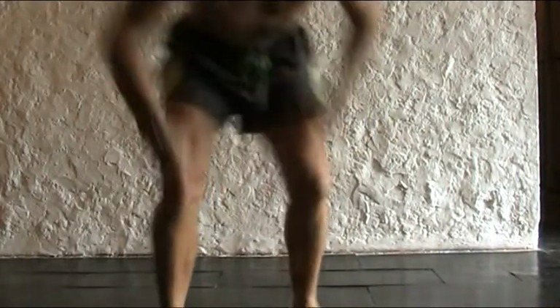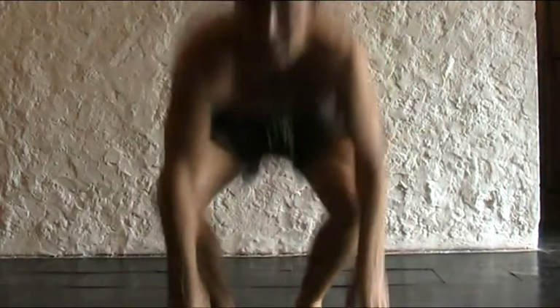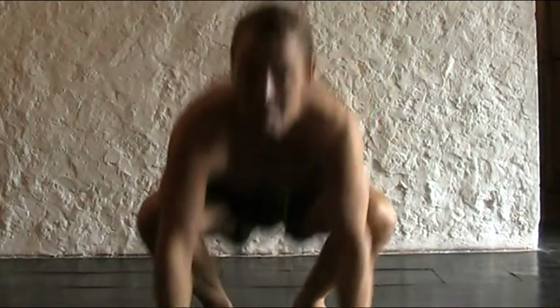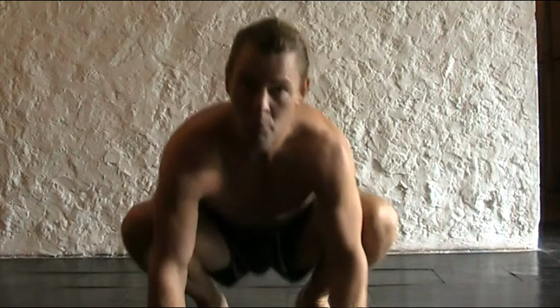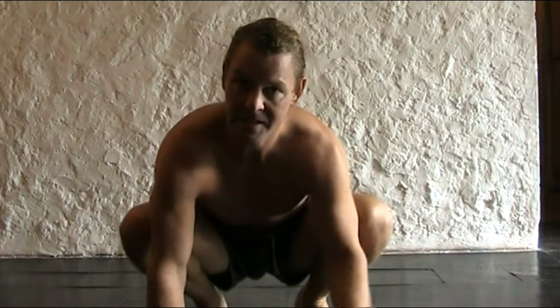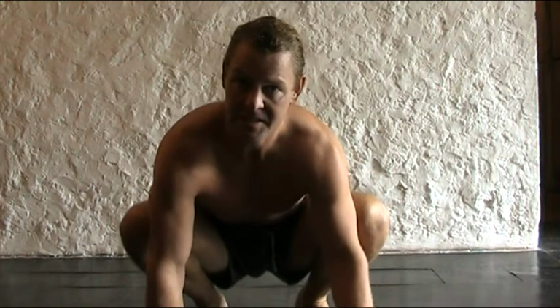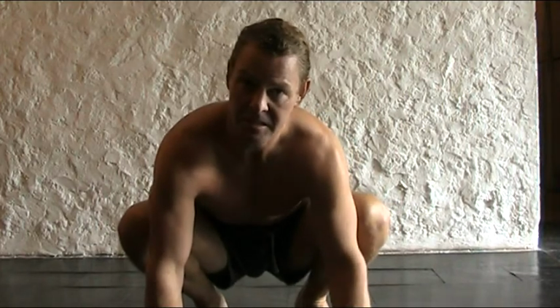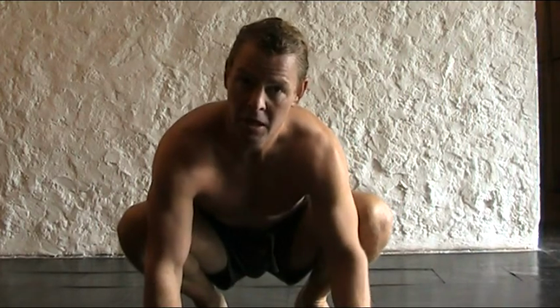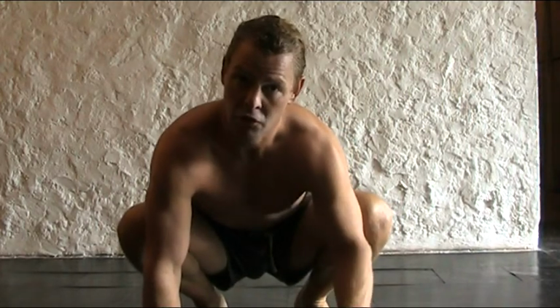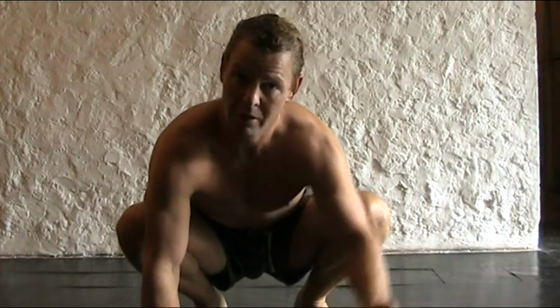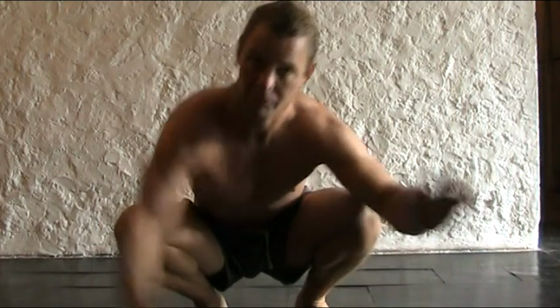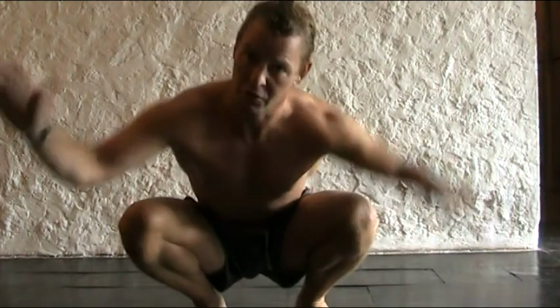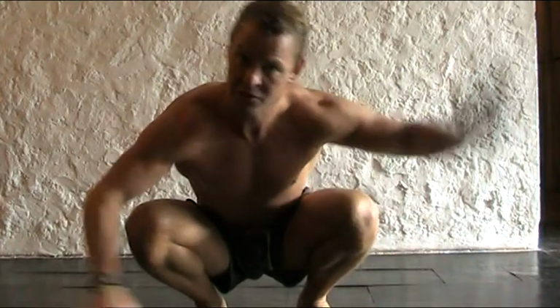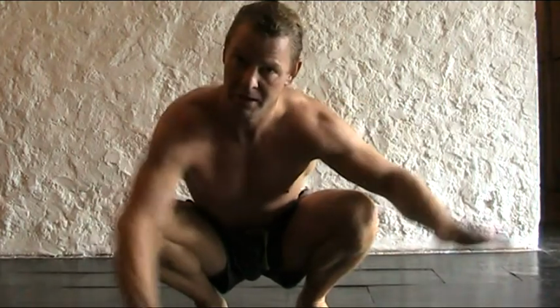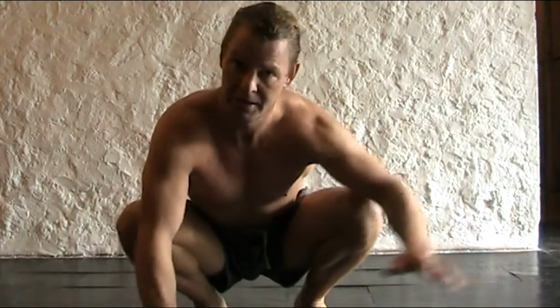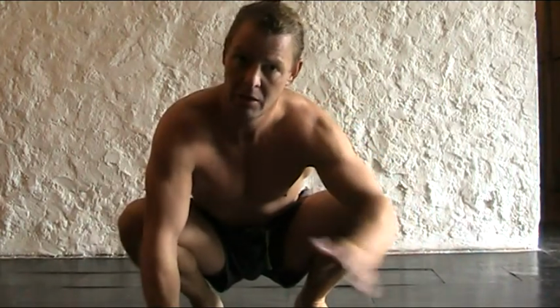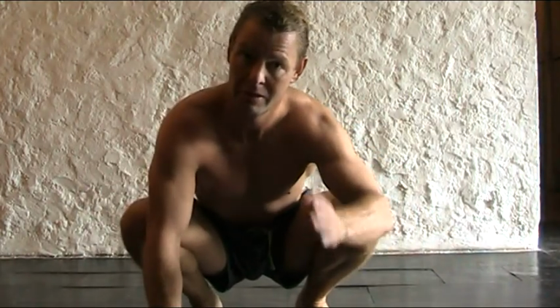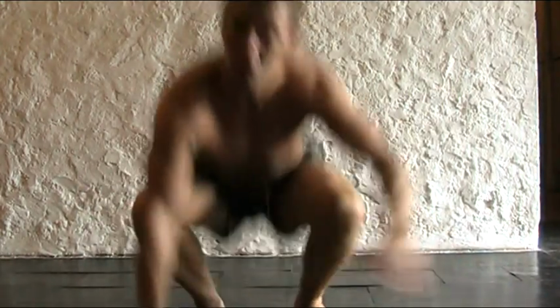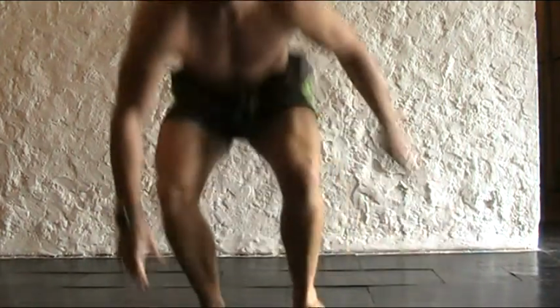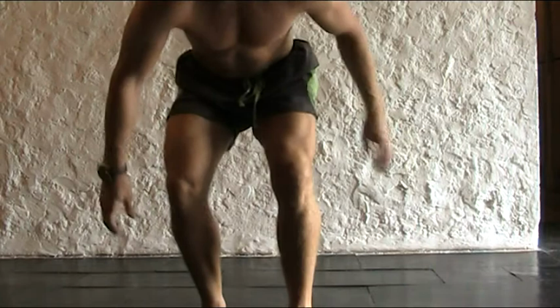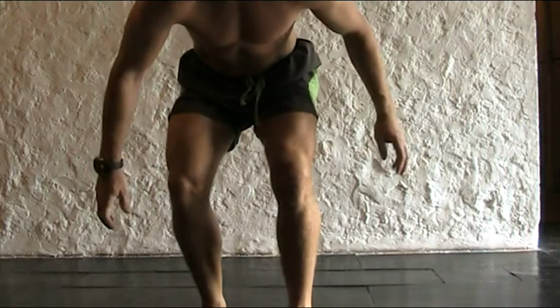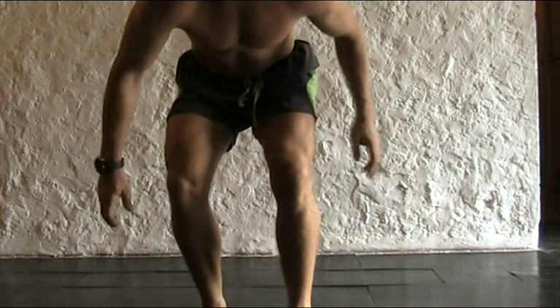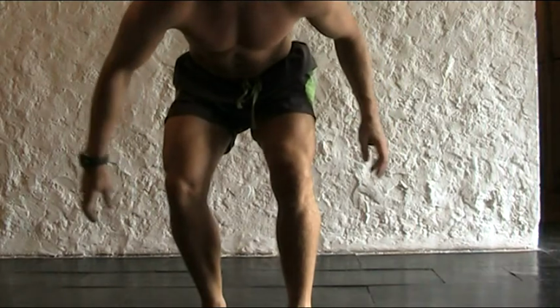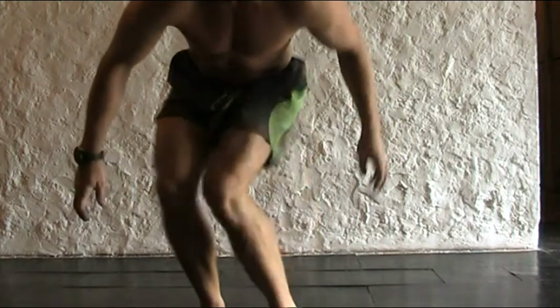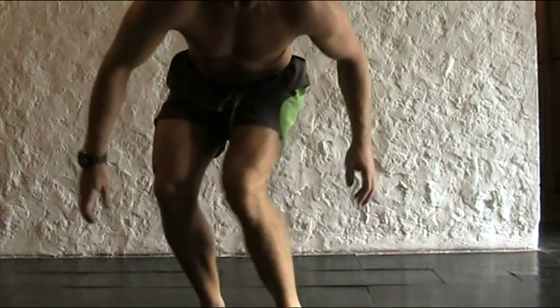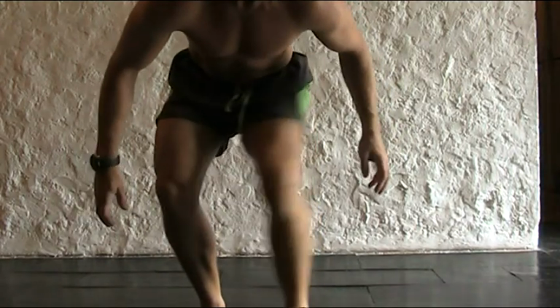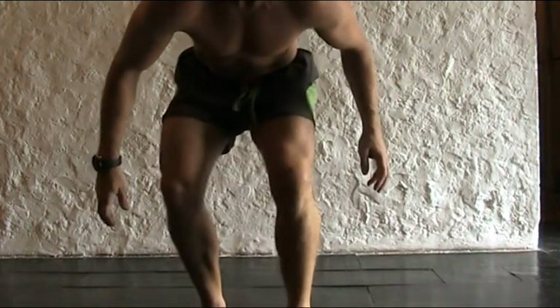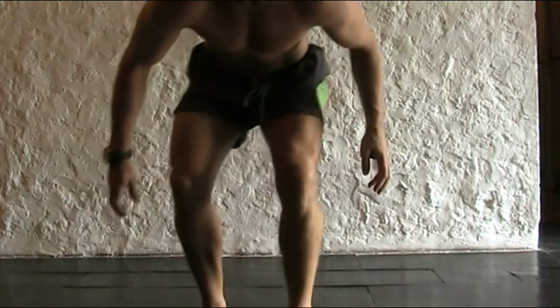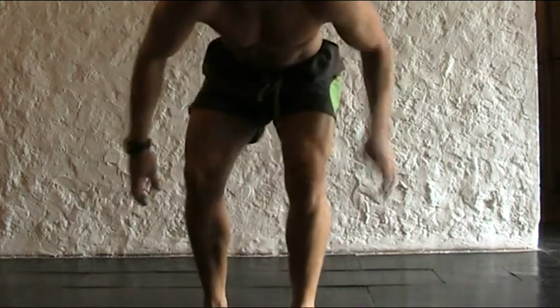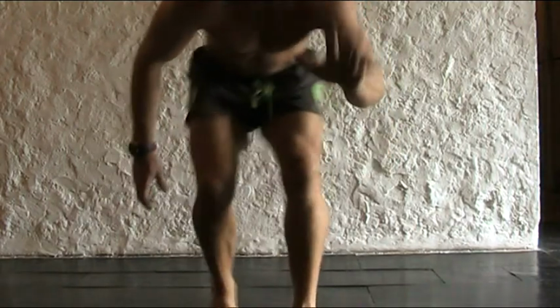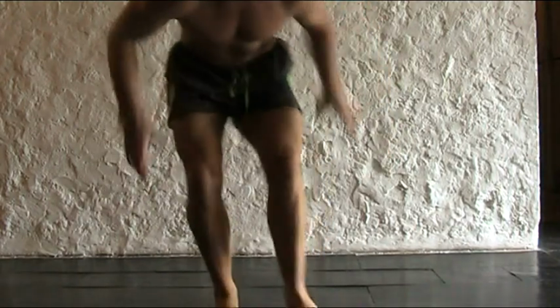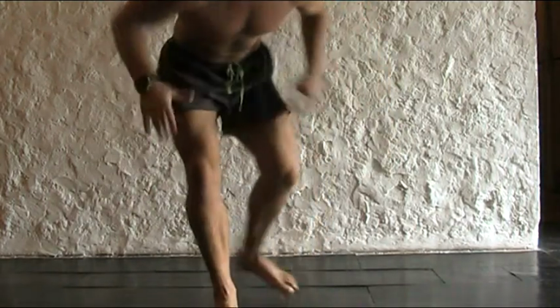With these exercises, don't worry about what the rest of your body does — worry about what your knee does. Don't let it do that, okay? So watch.